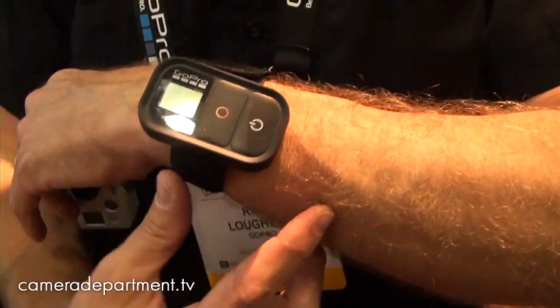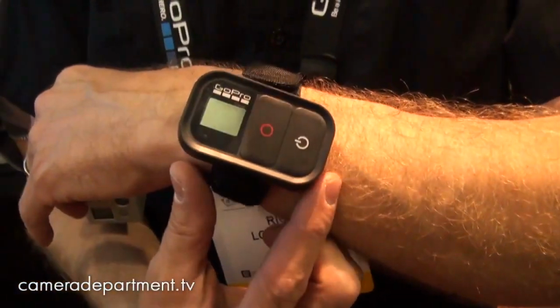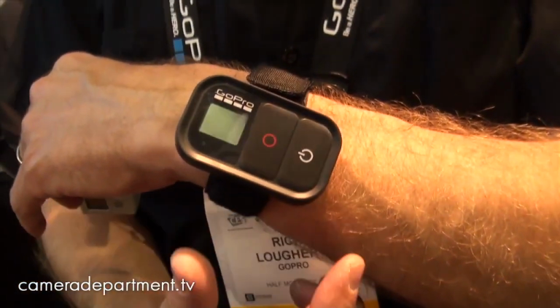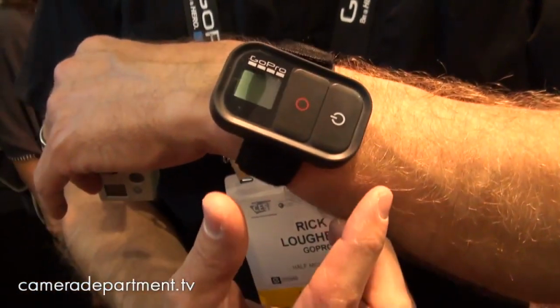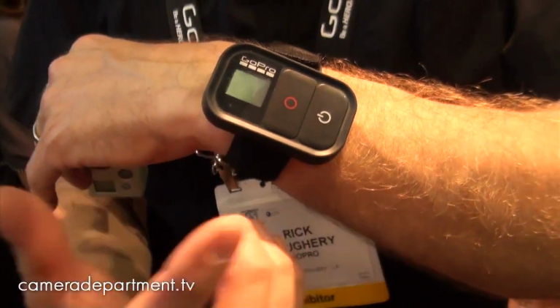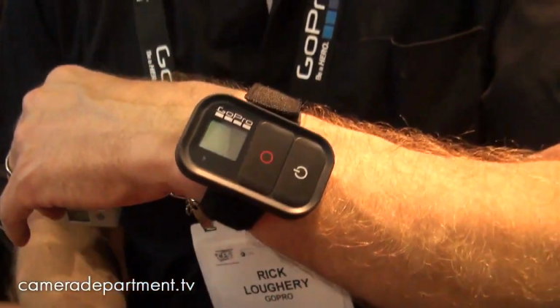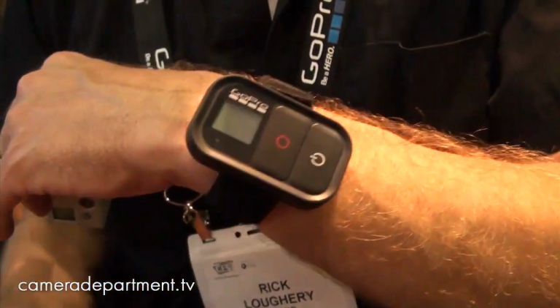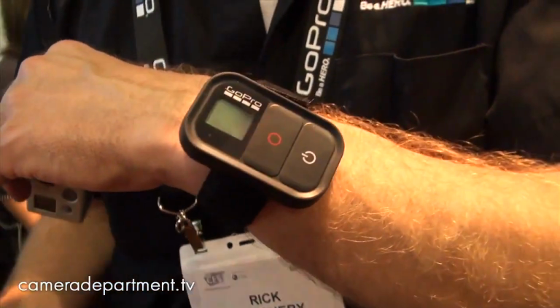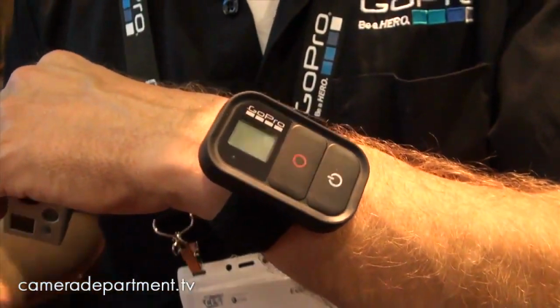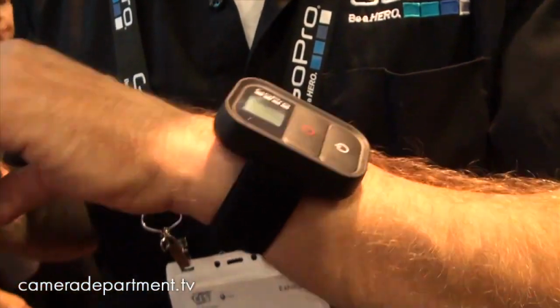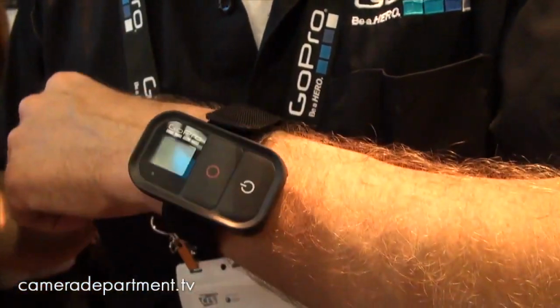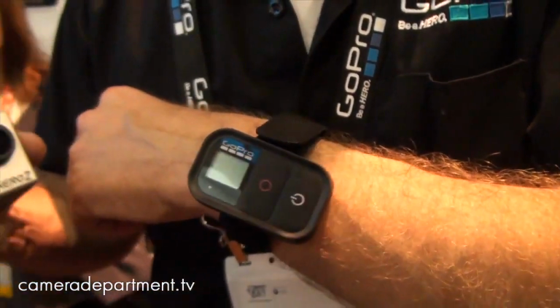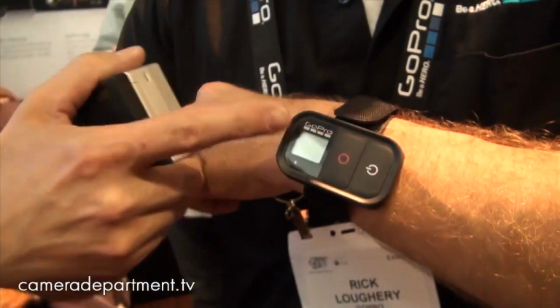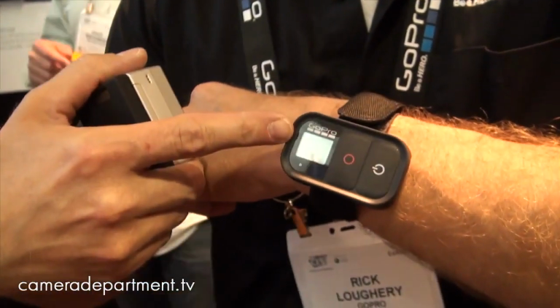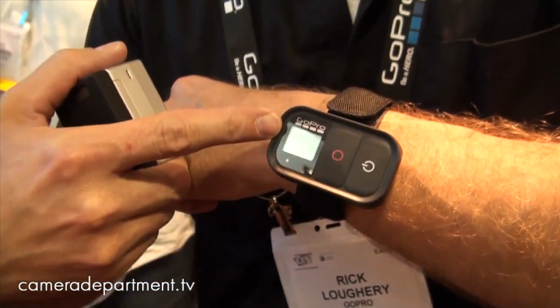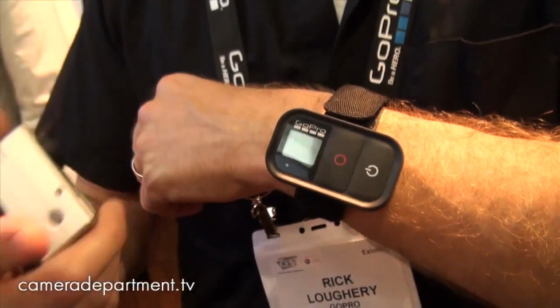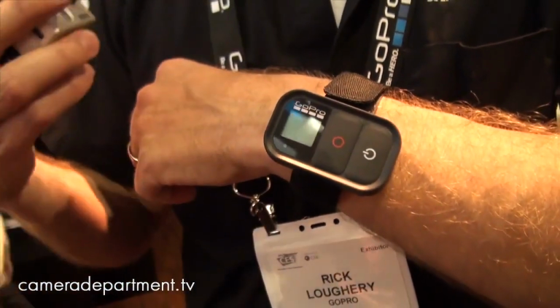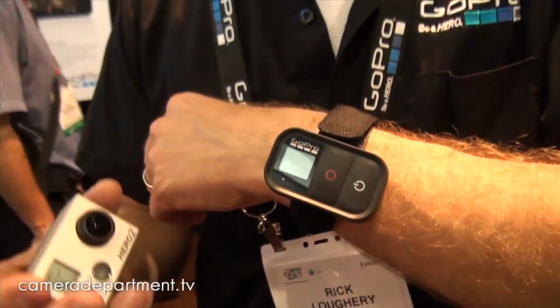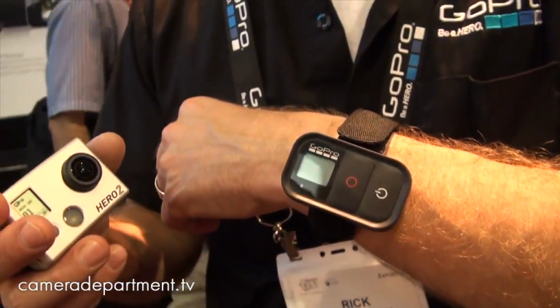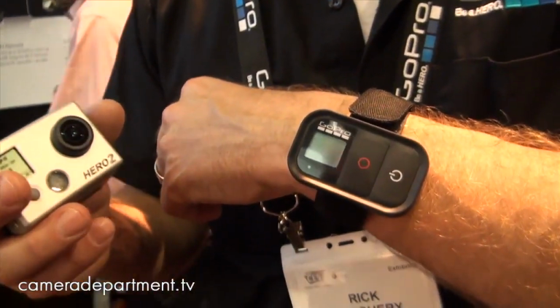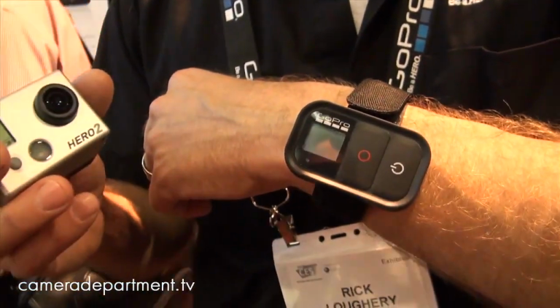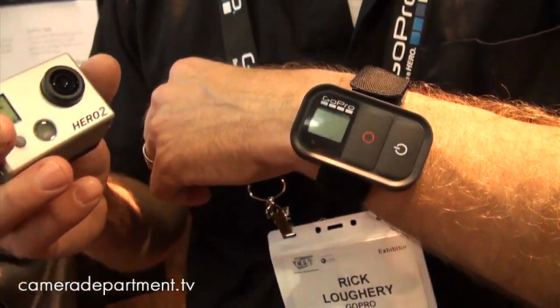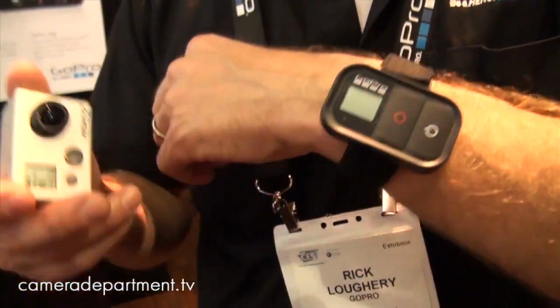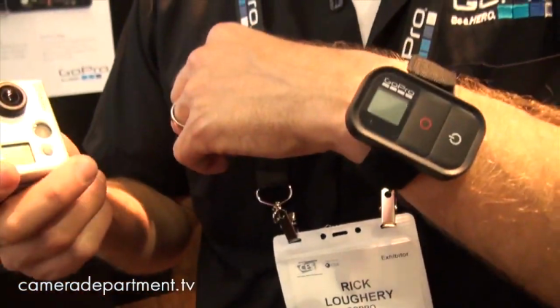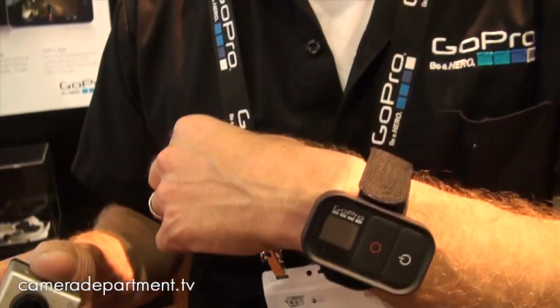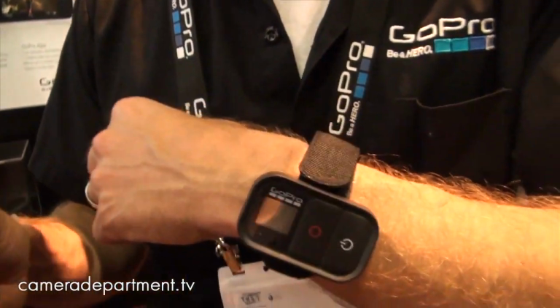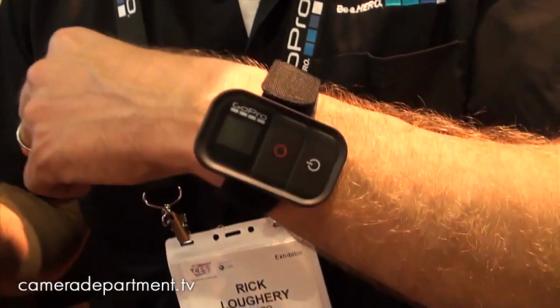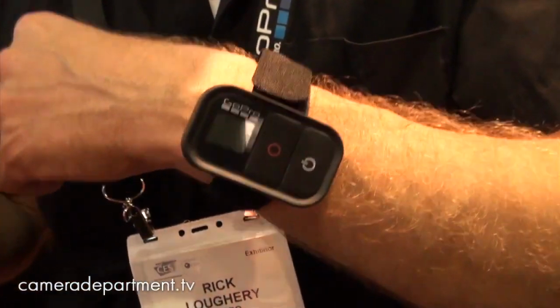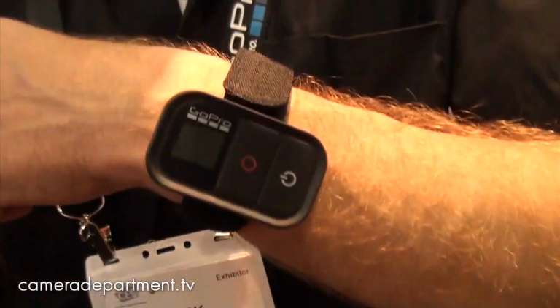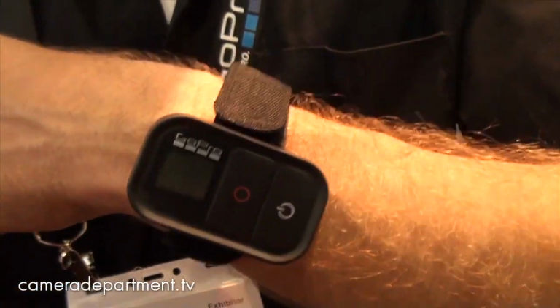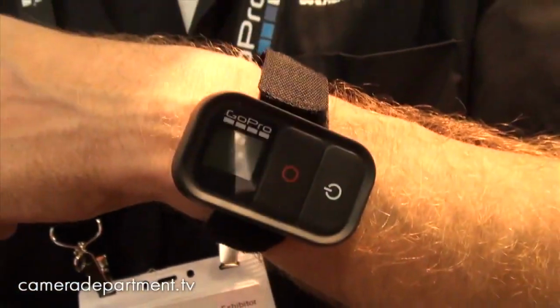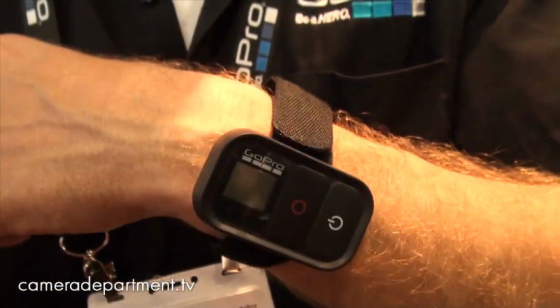The remote will allow you to... all the functionality on your camera that you can control on your camera will be on the remote. So you'll be able to not only toggle between camera settings and obviously be able to power it on, power it off, start the shutter, stop the shutter.